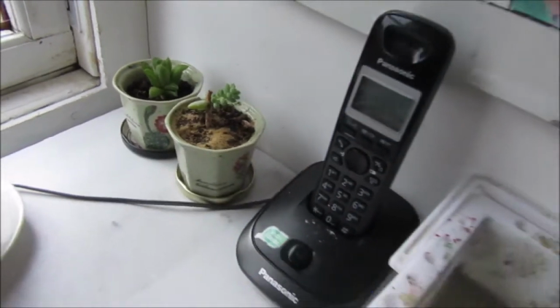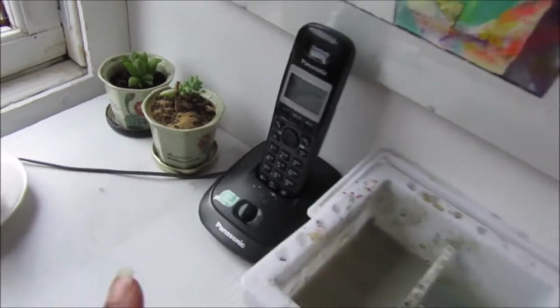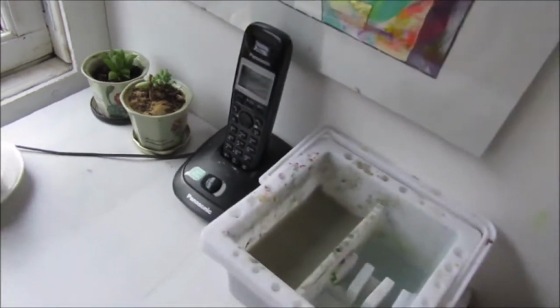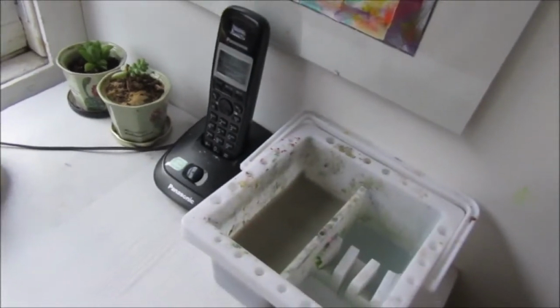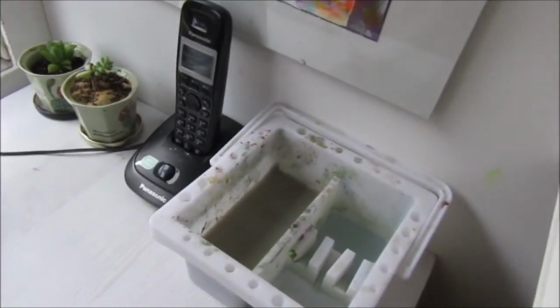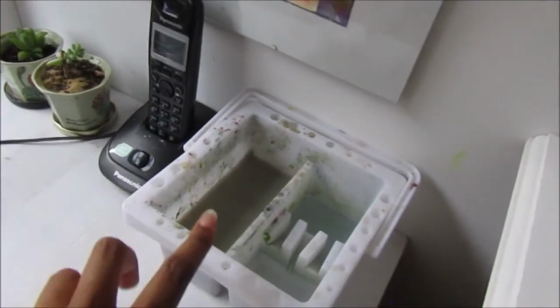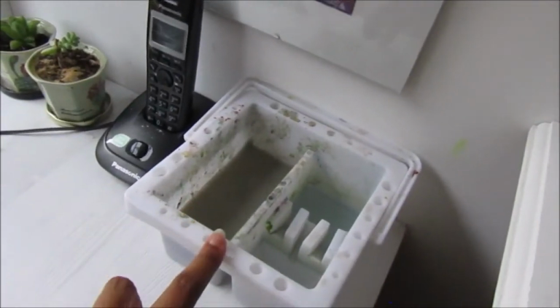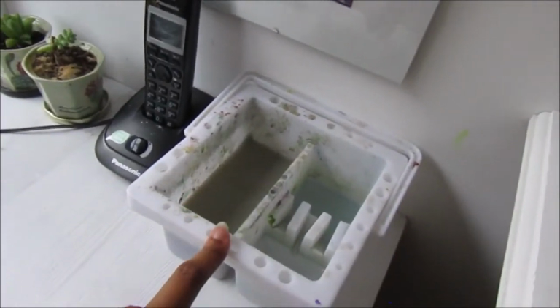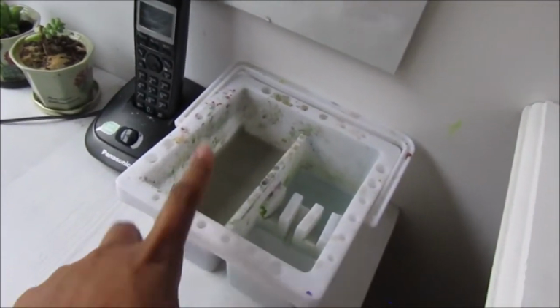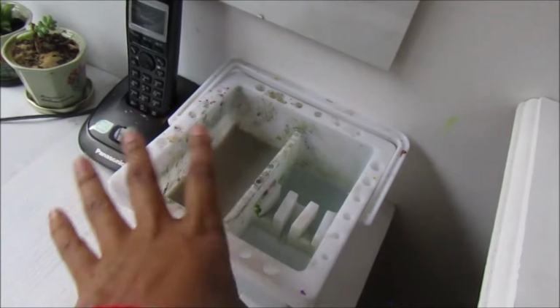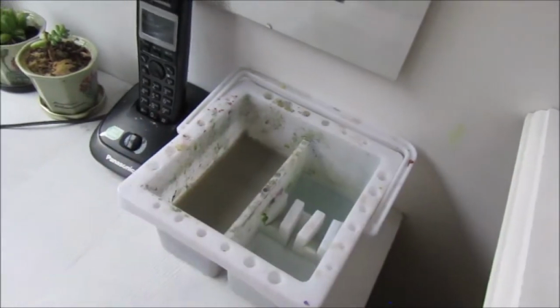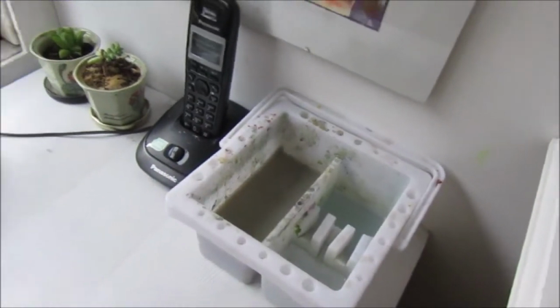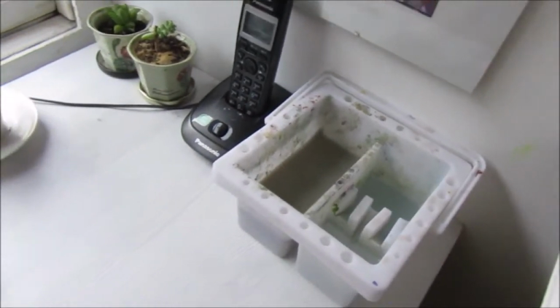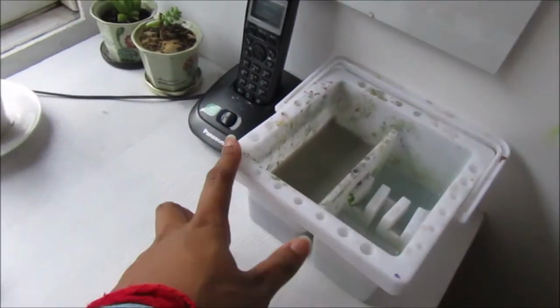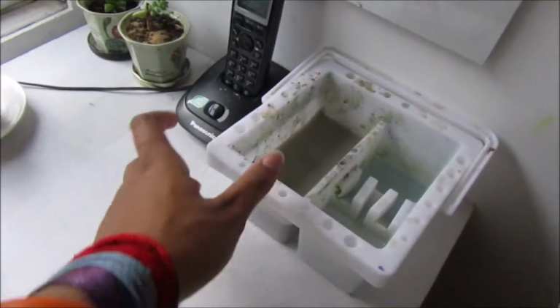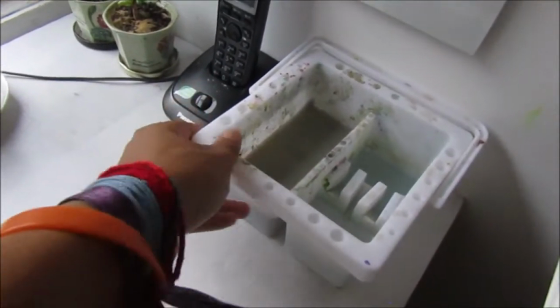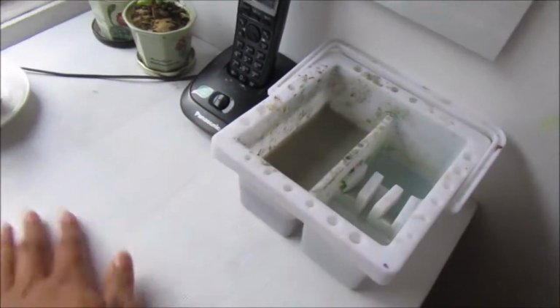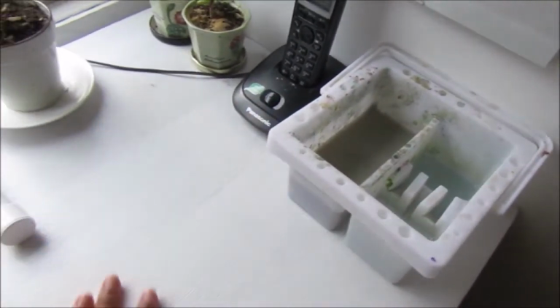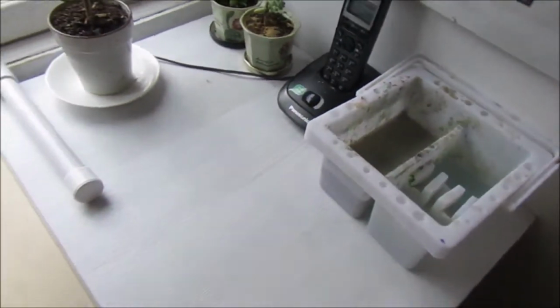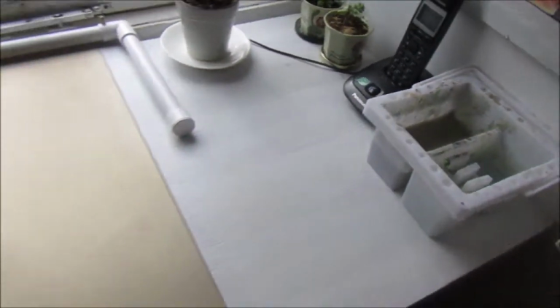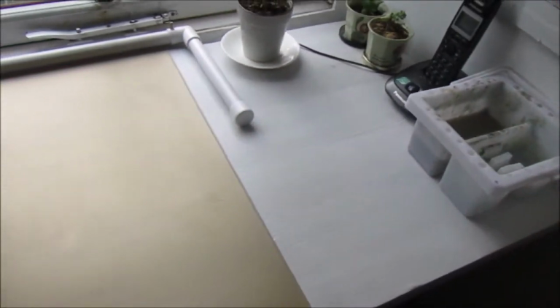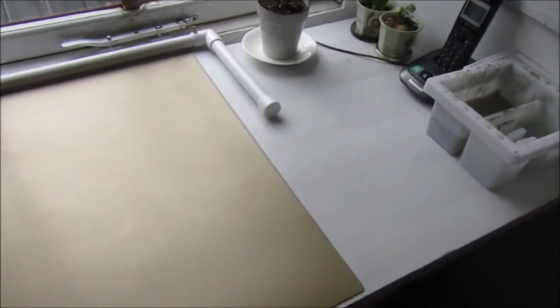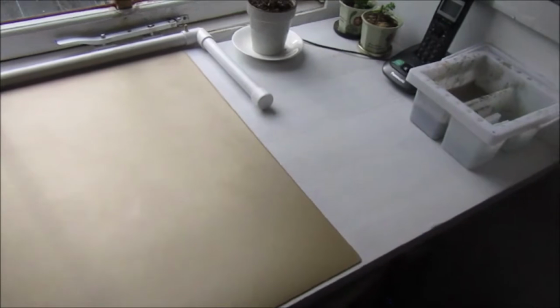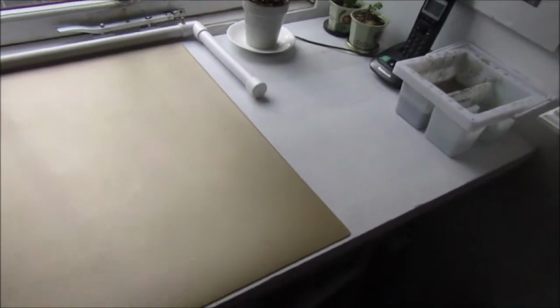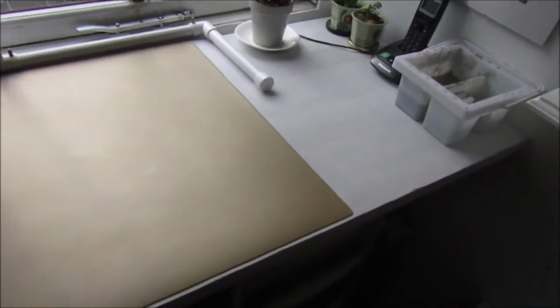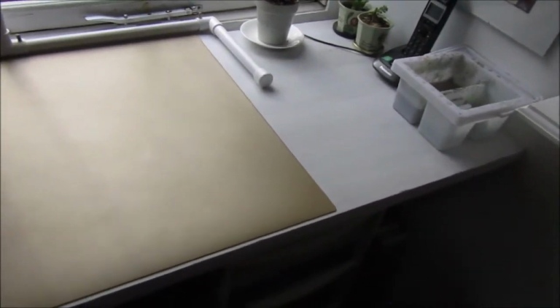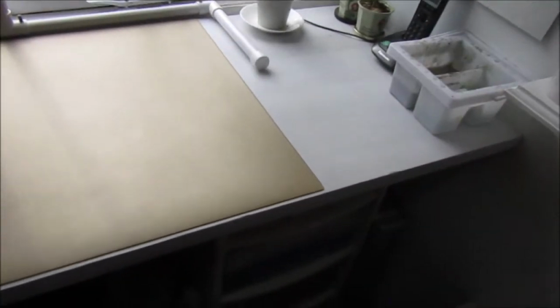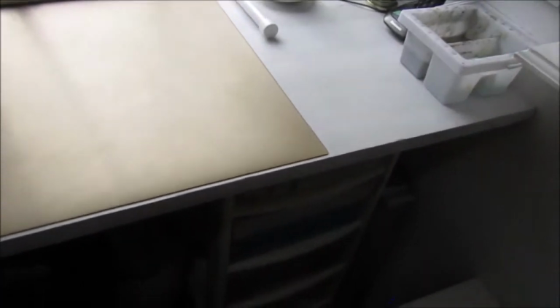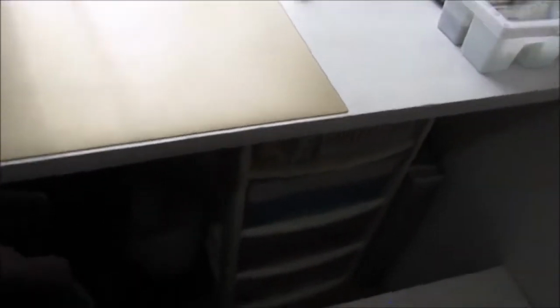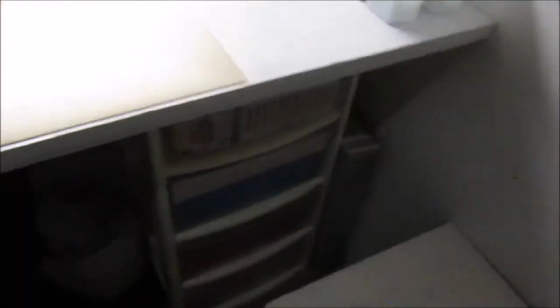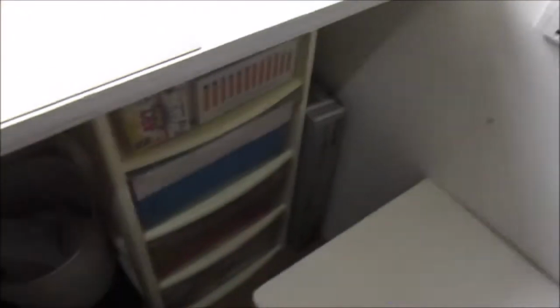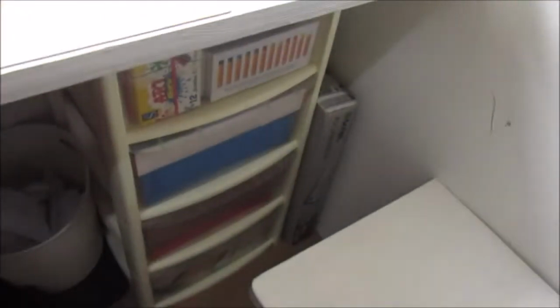My house phone, my water pot — which is gross at the moment — that's normally where I keep it while I'm filming or painting. Let's do underneath the desk.